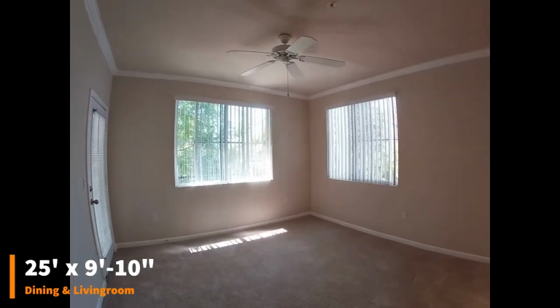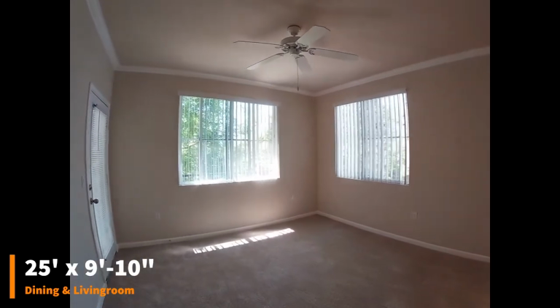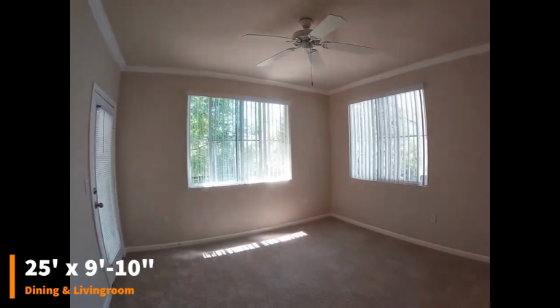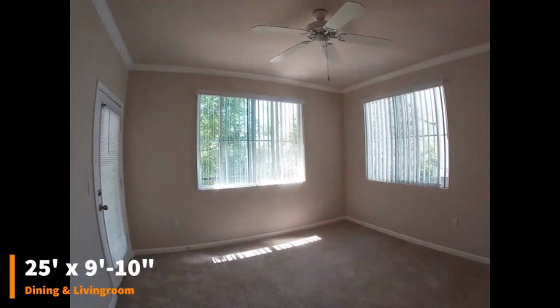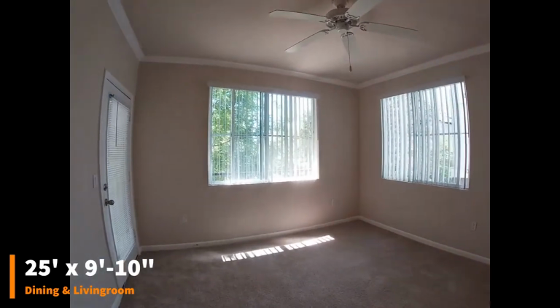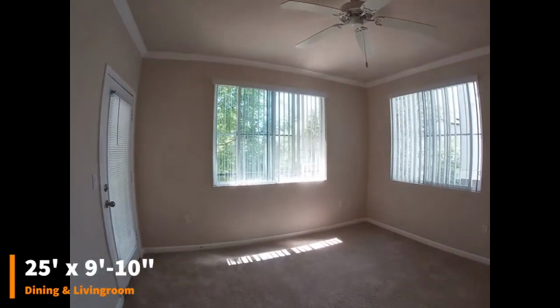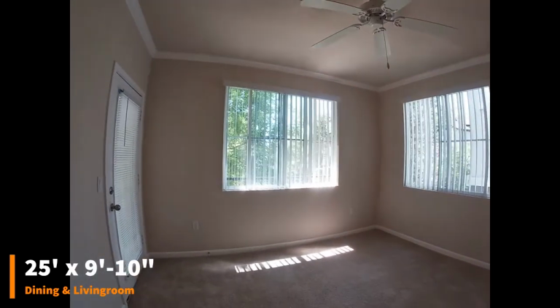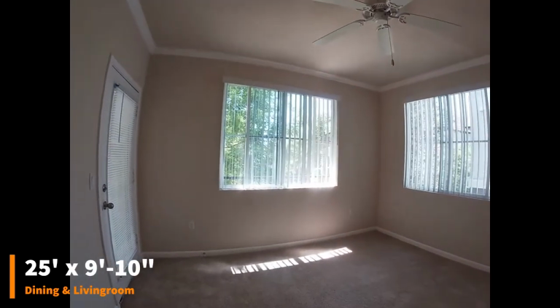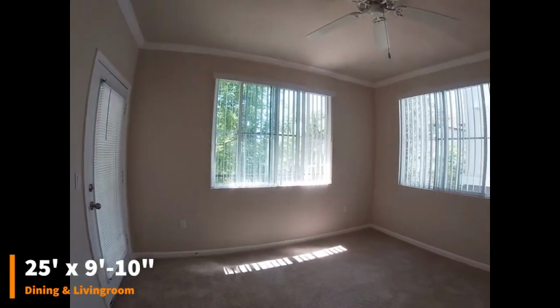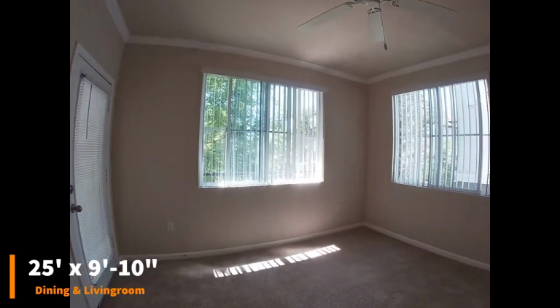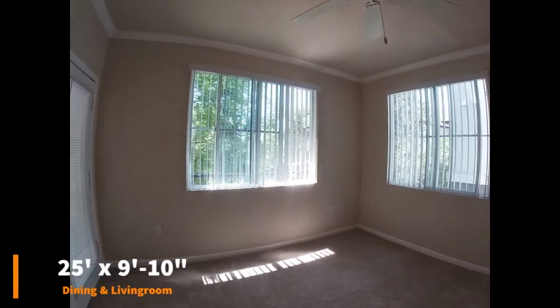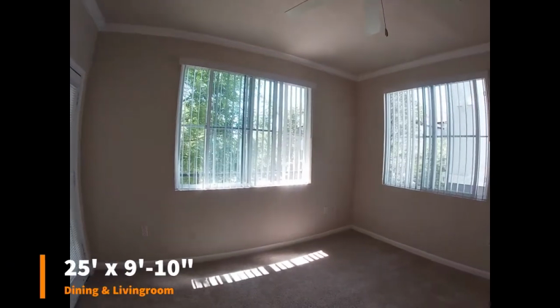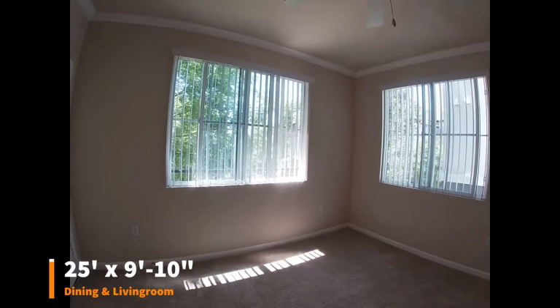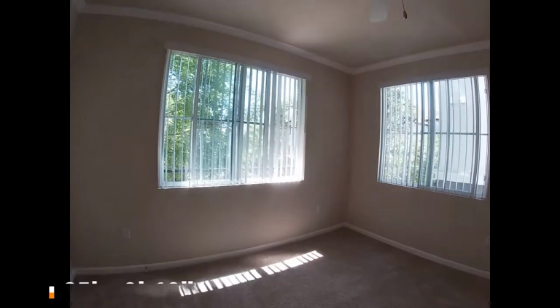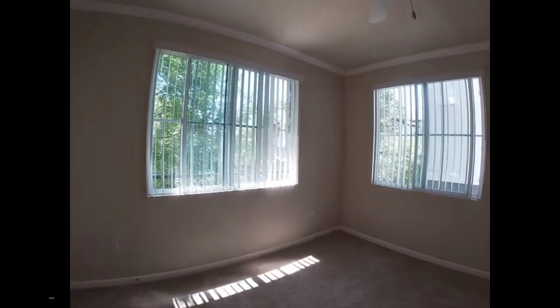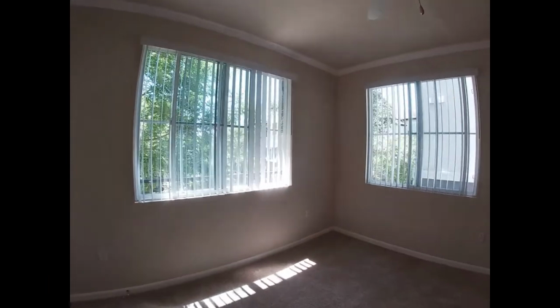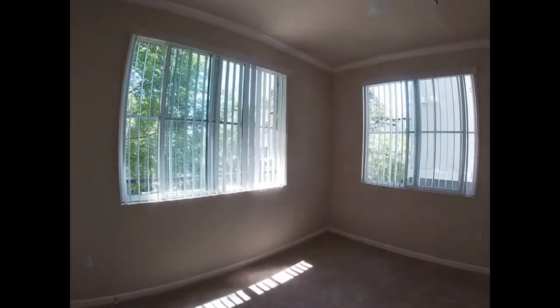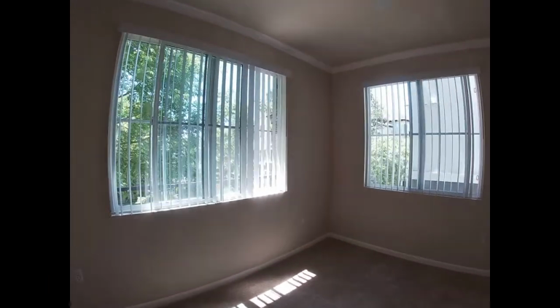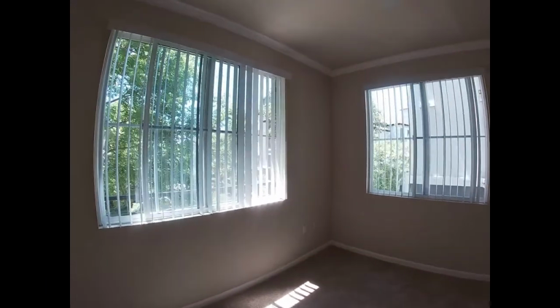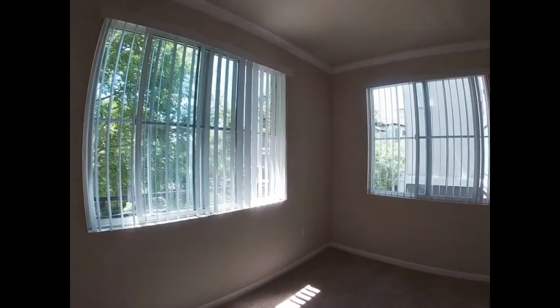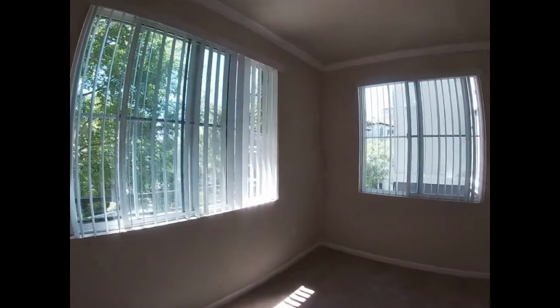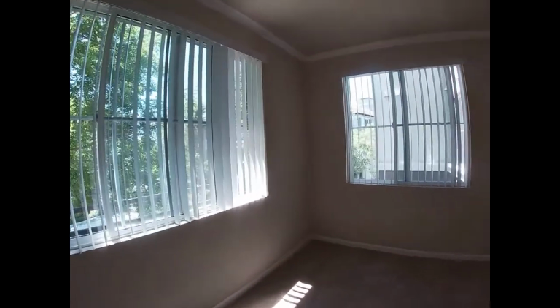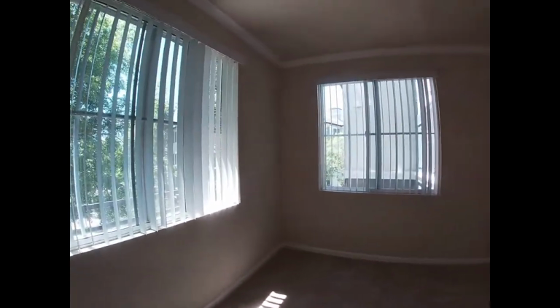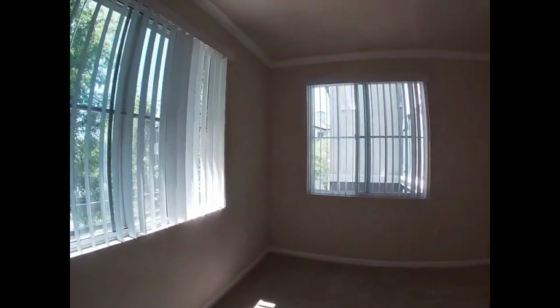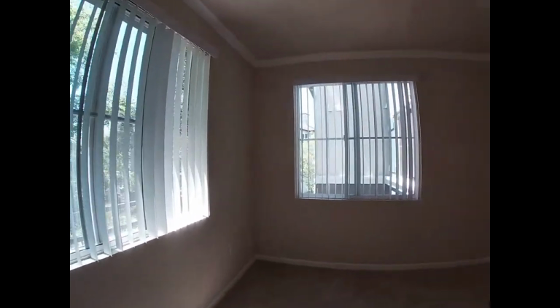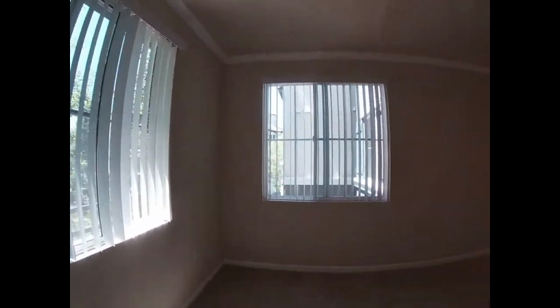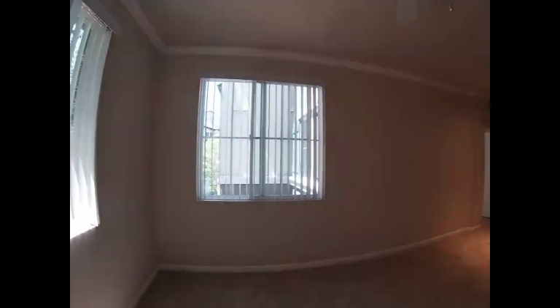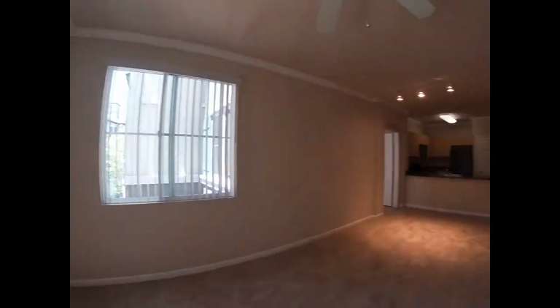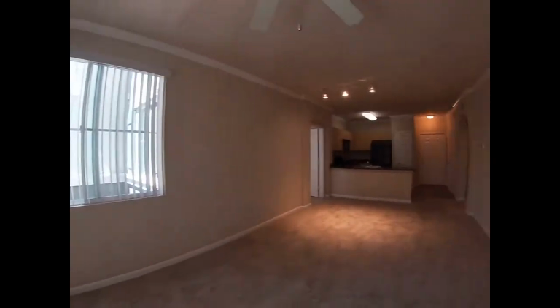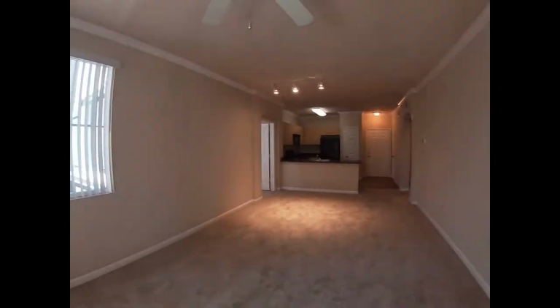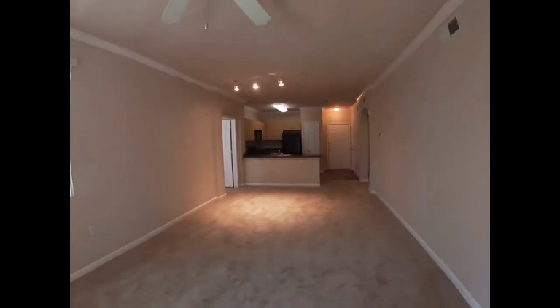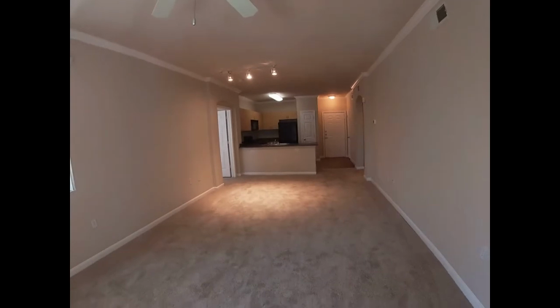Off the living room, you have the door to the patio and two windows that give this floor plan much natural light in the living space.